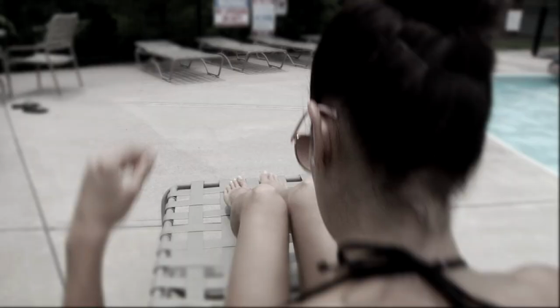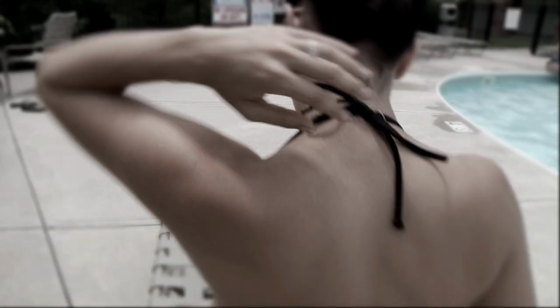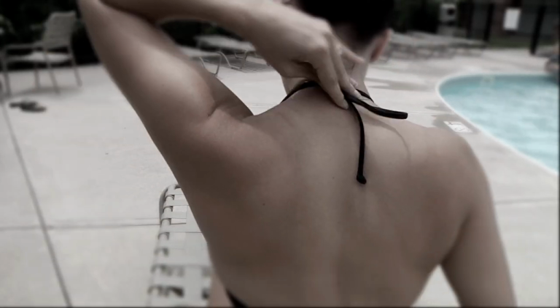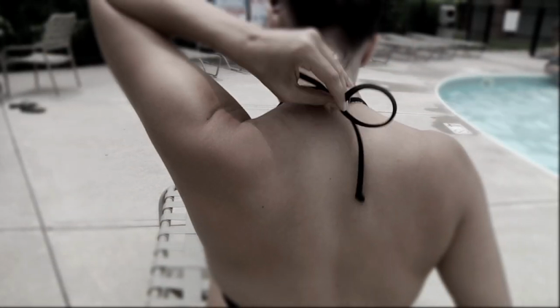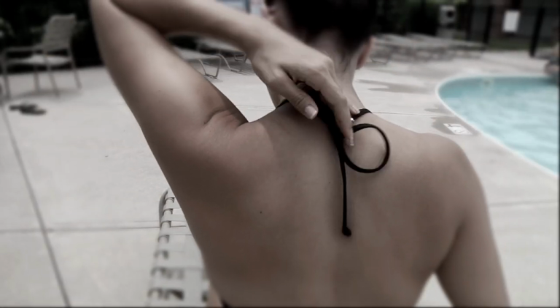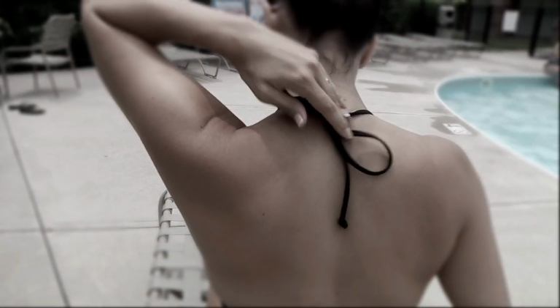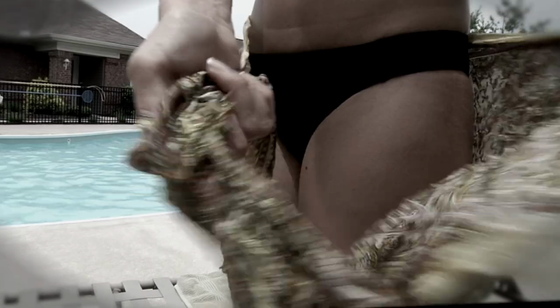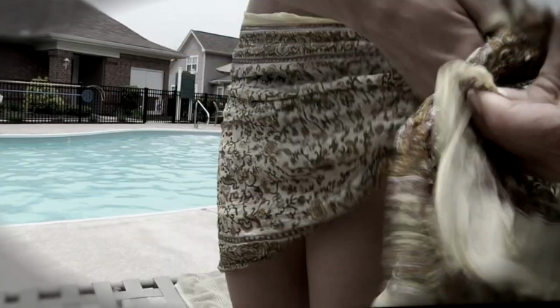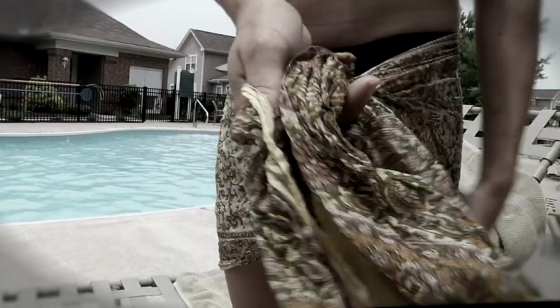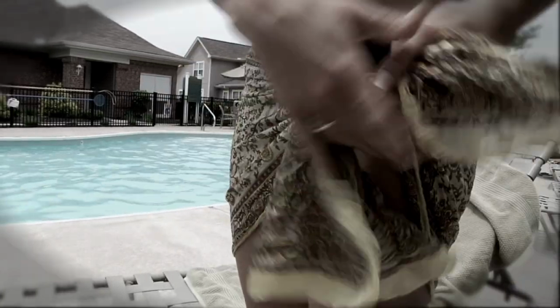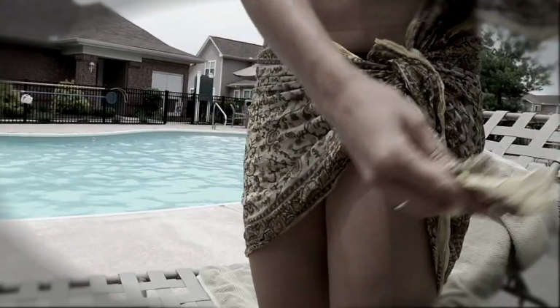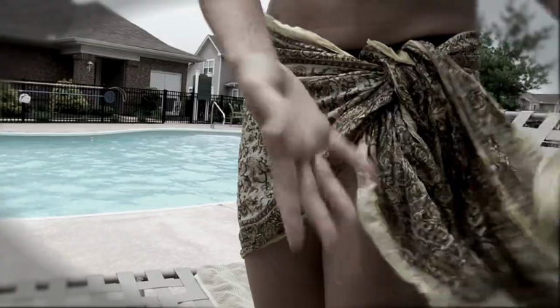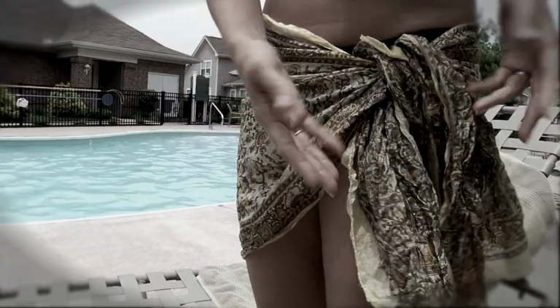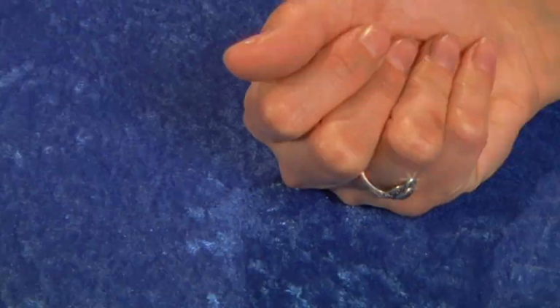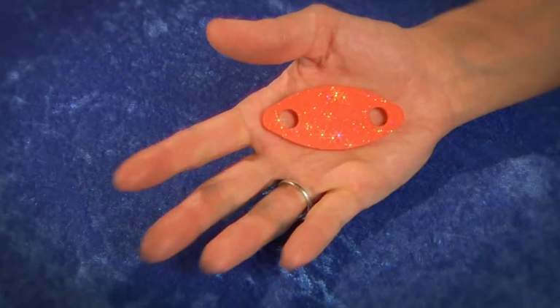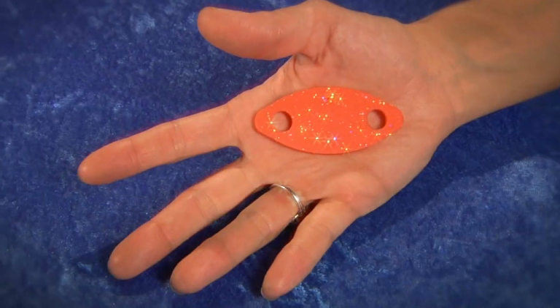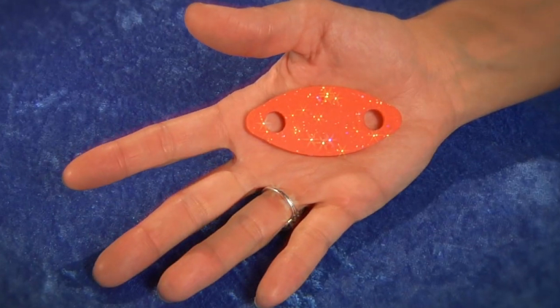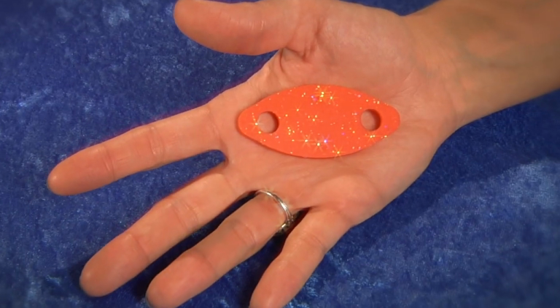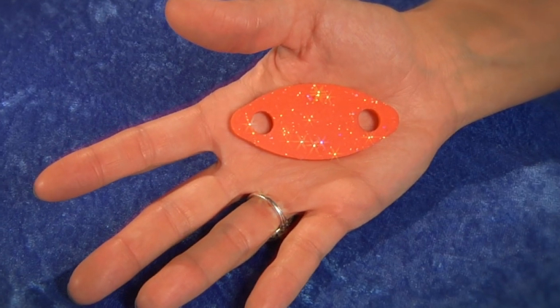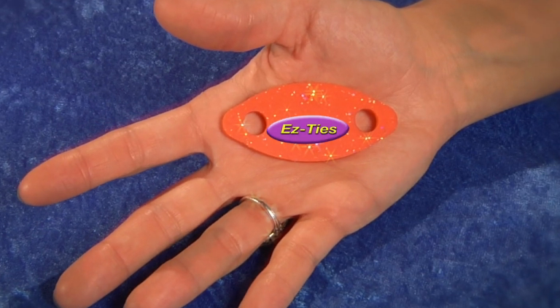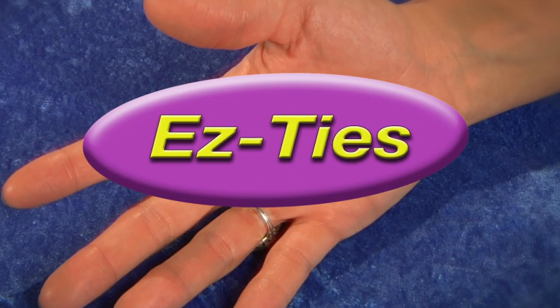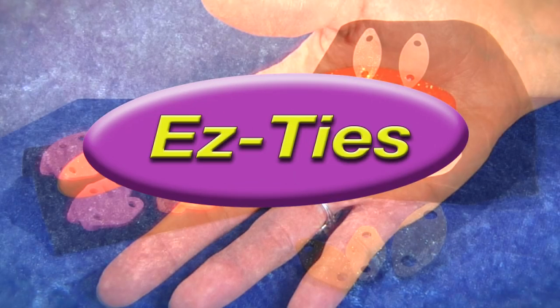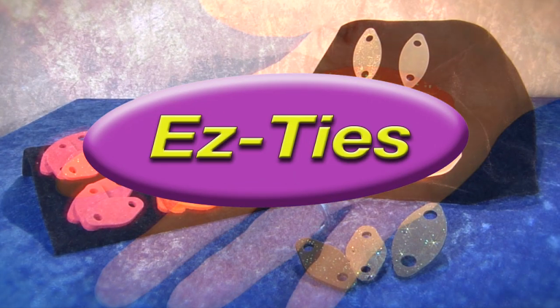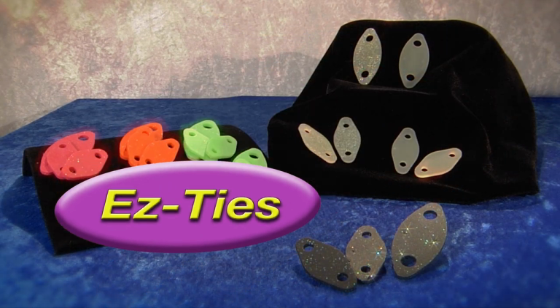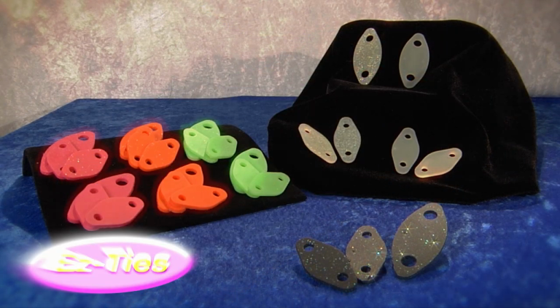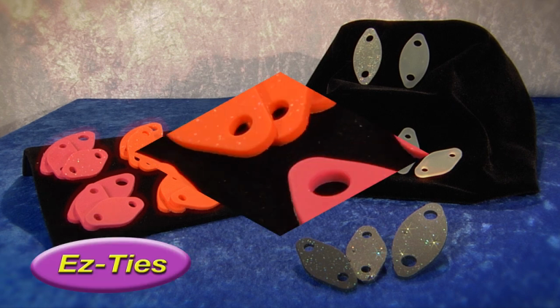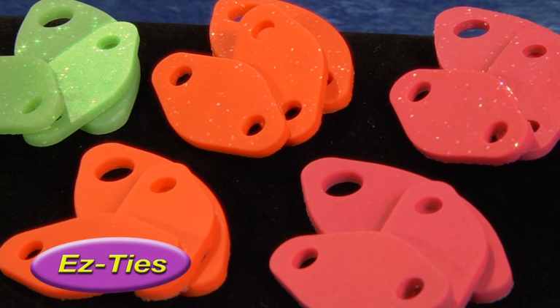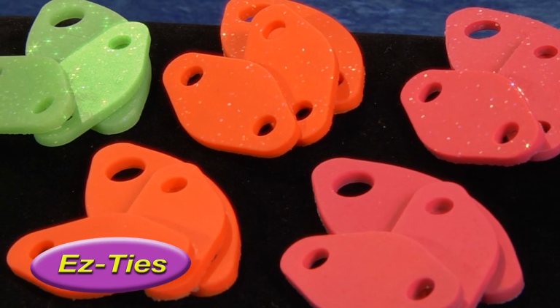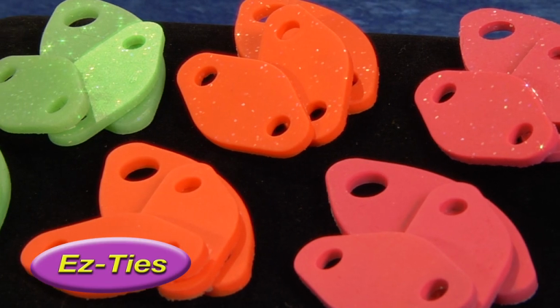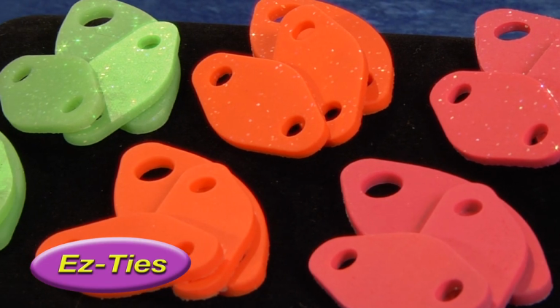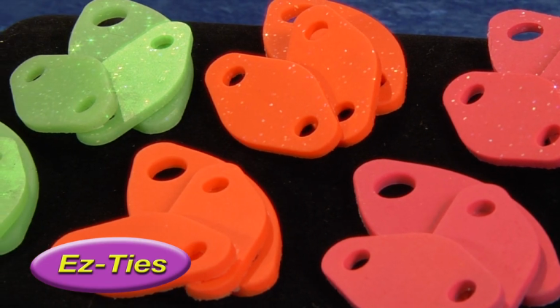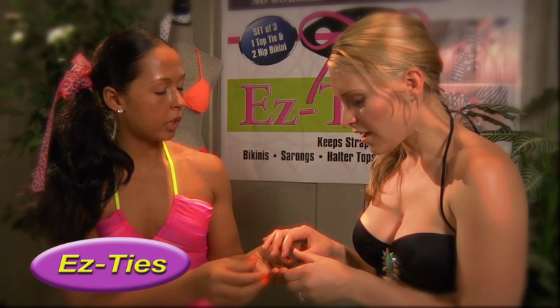Are your bikini straps bothersome and that sarong won't stay in place? Introducing the new and innovative Easy Ties. Easy Ties add glam and function to any outfit.